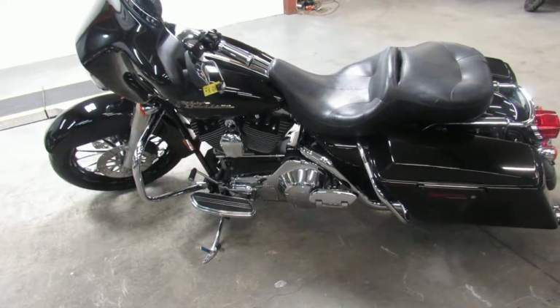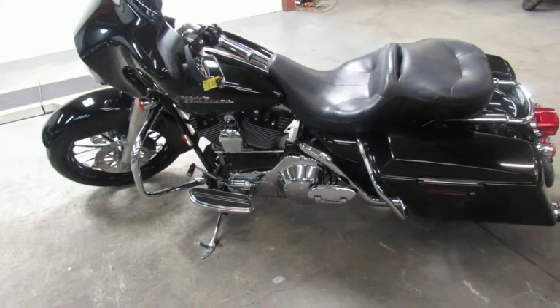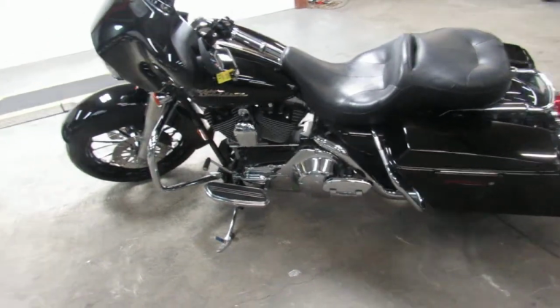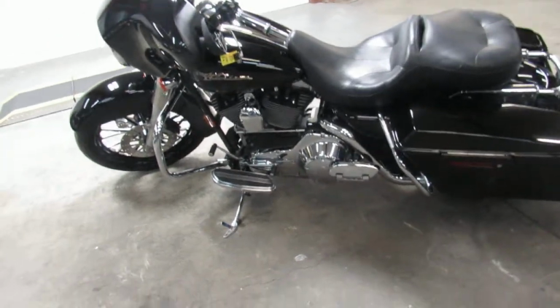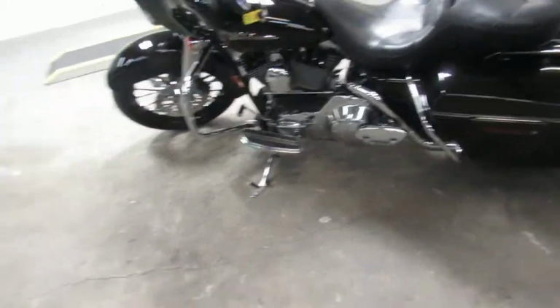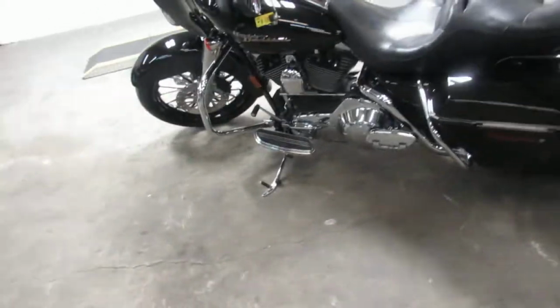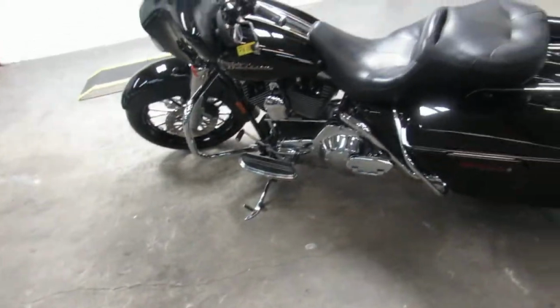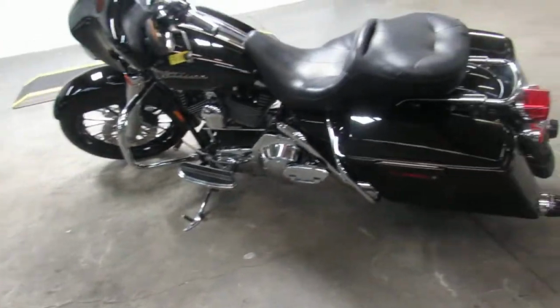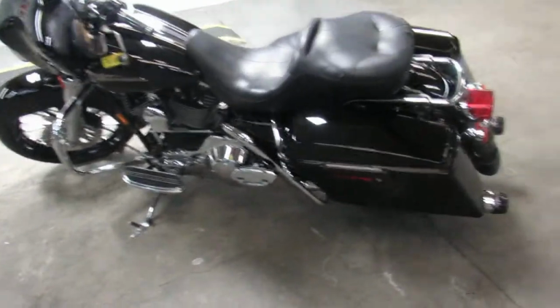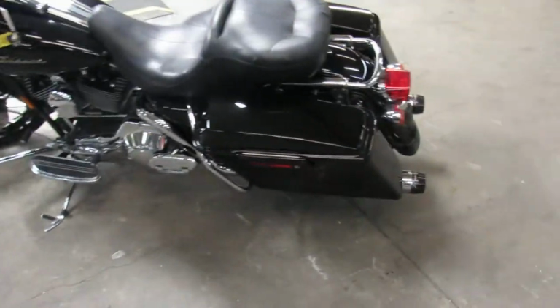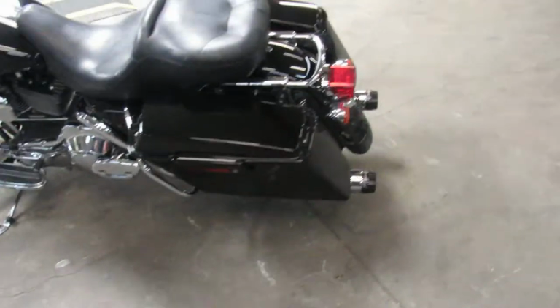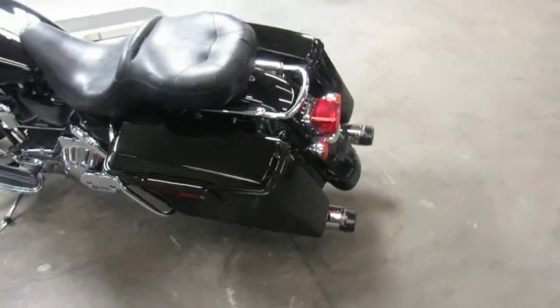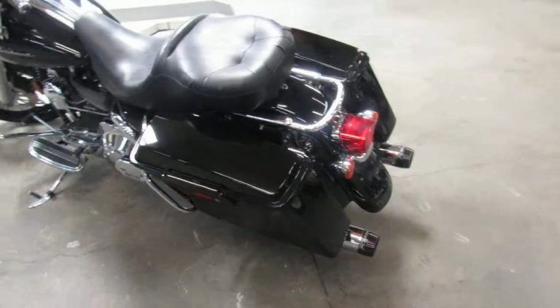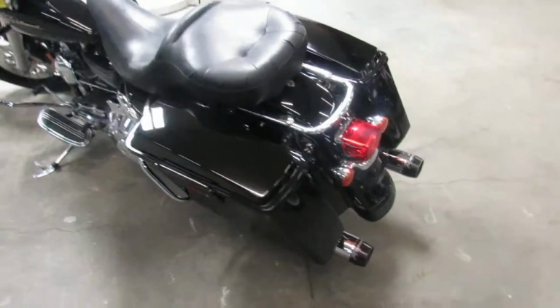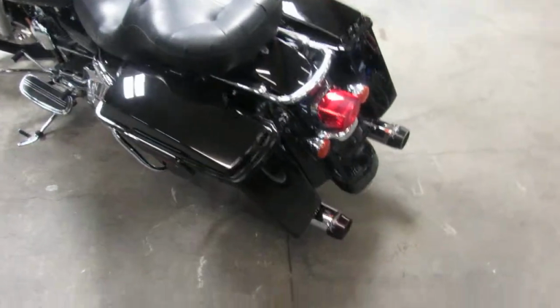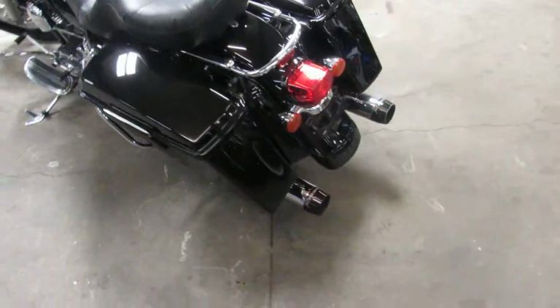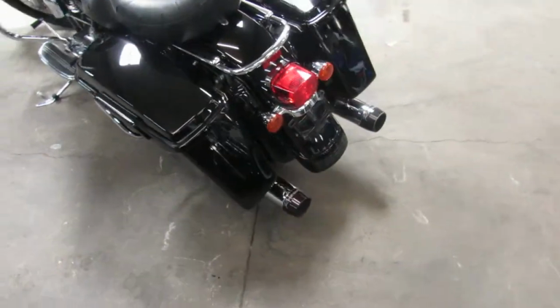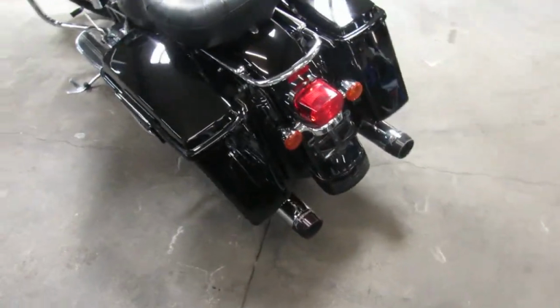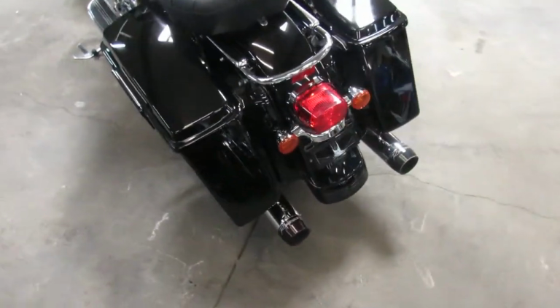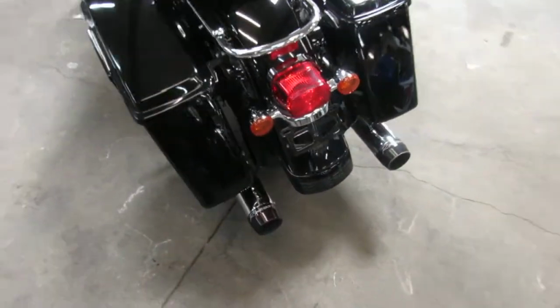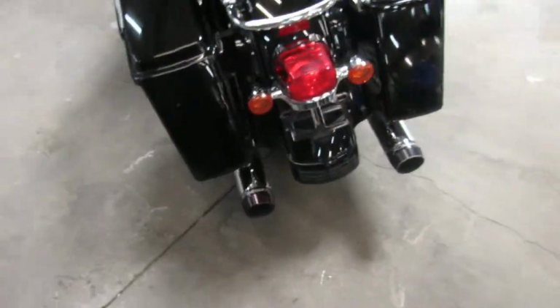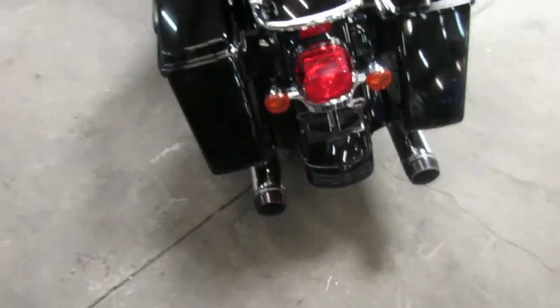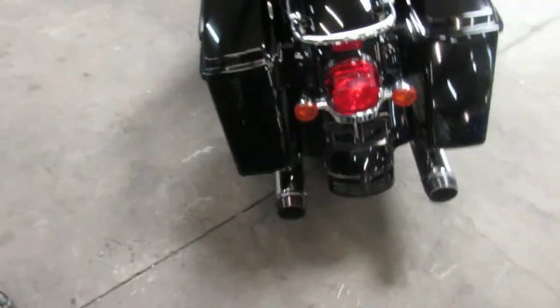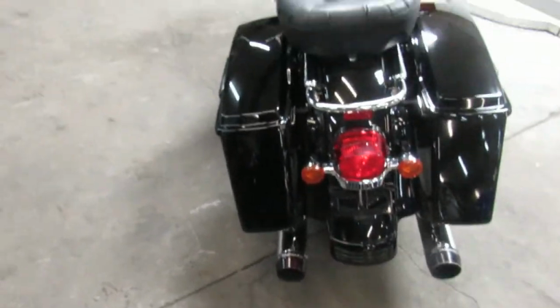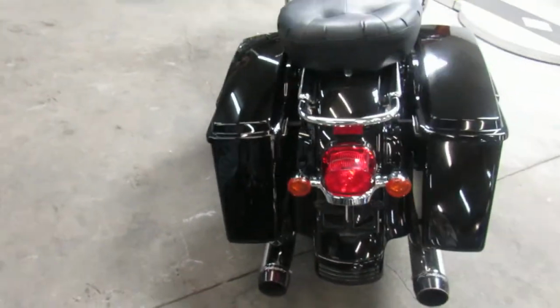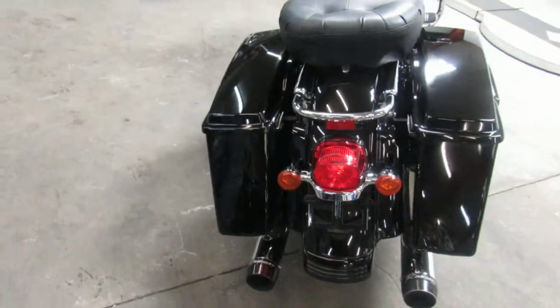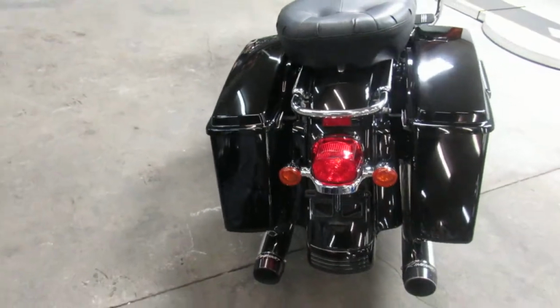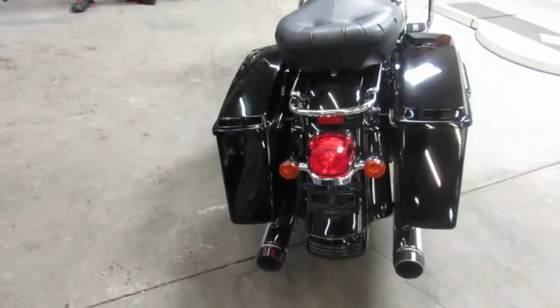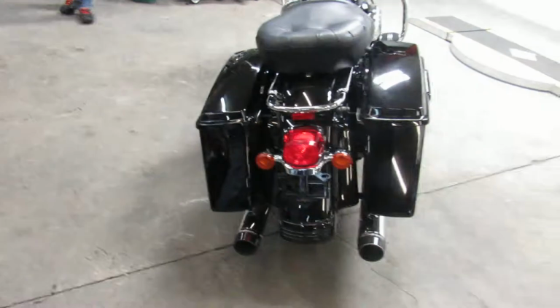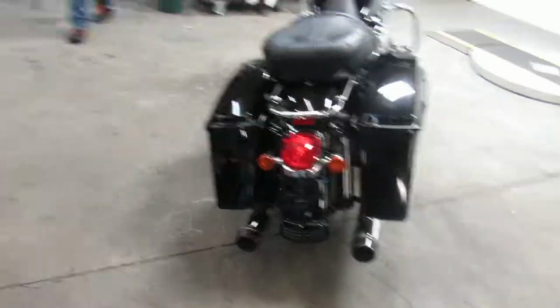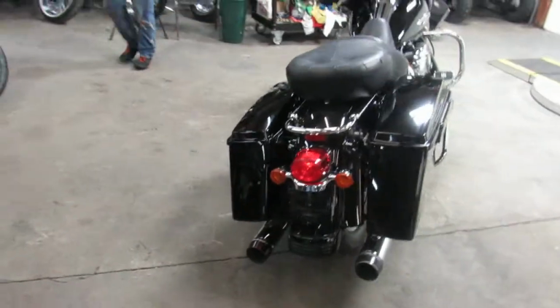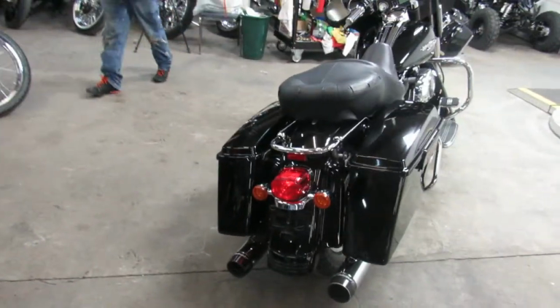Hey guys, it's Approval Powersports. When I say we got used Harleys, we have got, oh boy, 400, 450 used Harleys — probably the most east of the Mississippi. We got a ton of them.